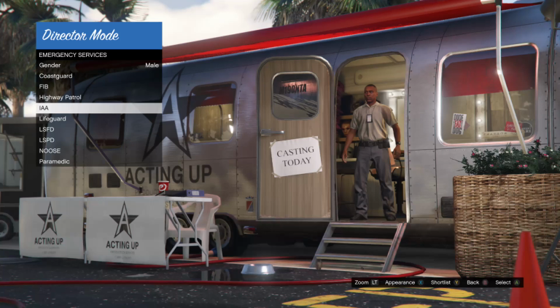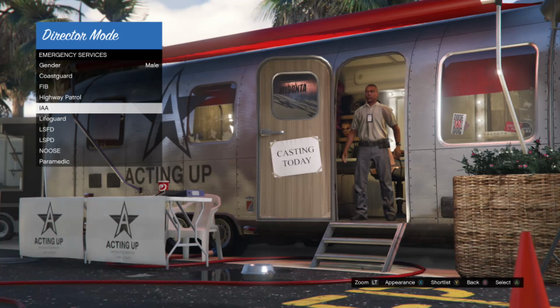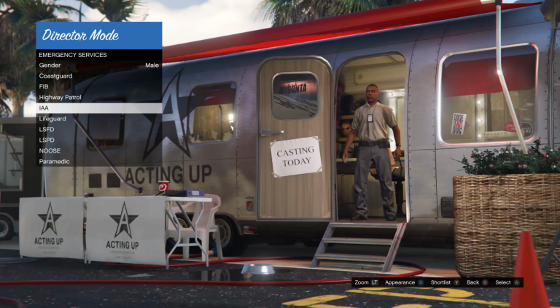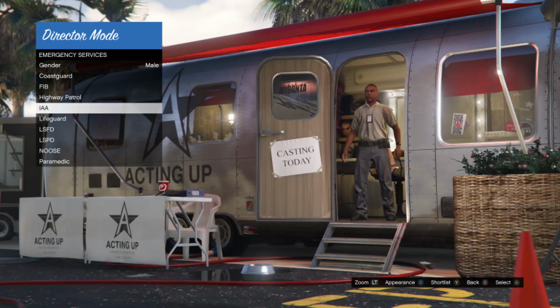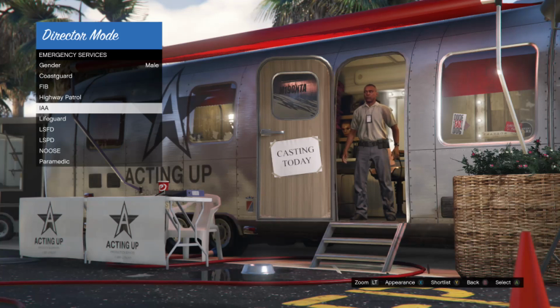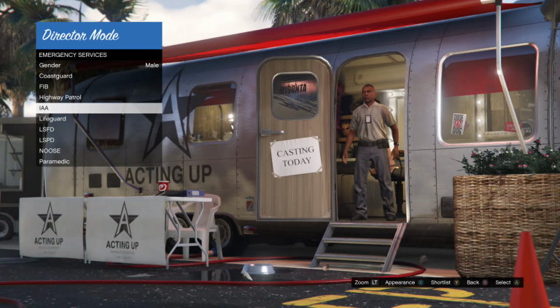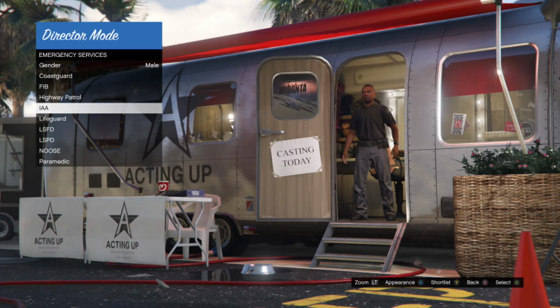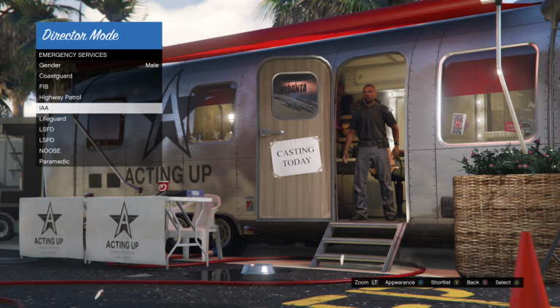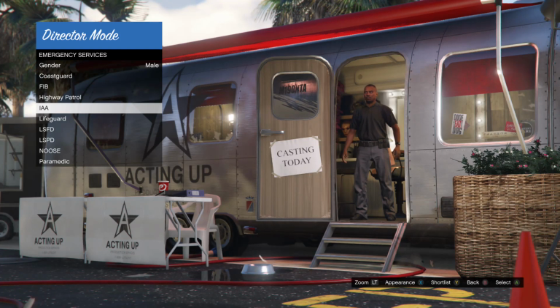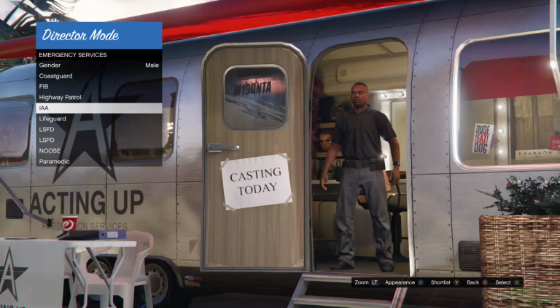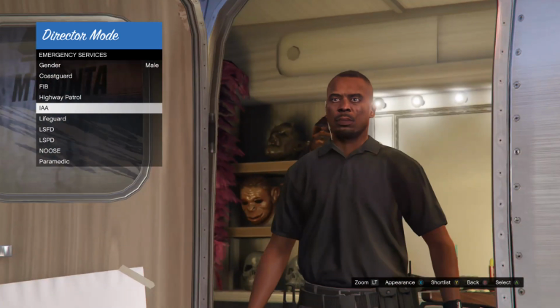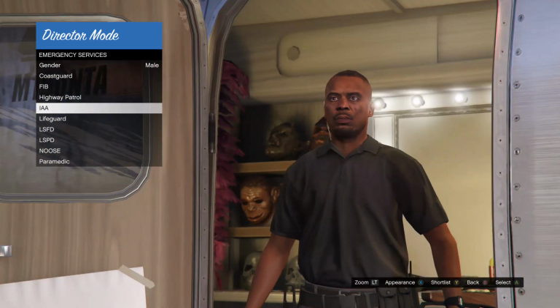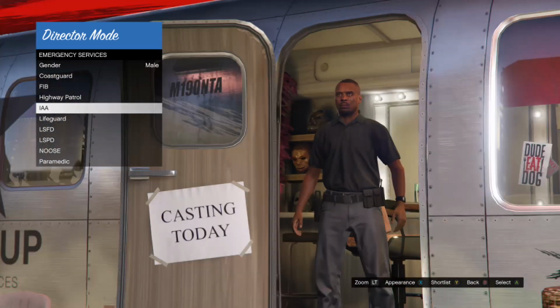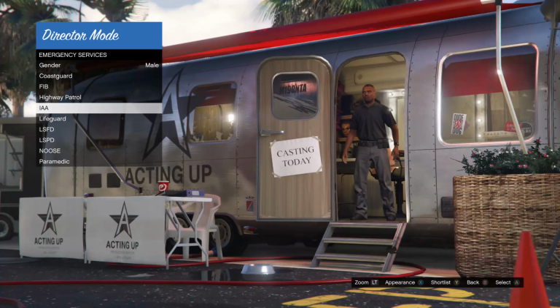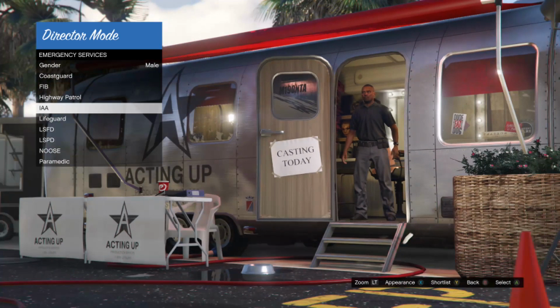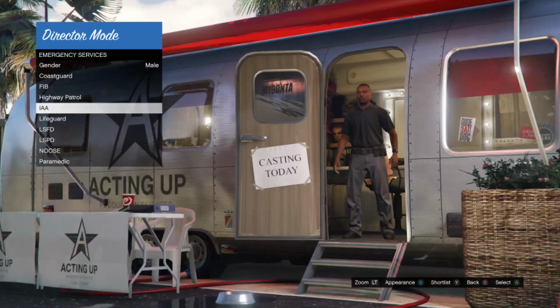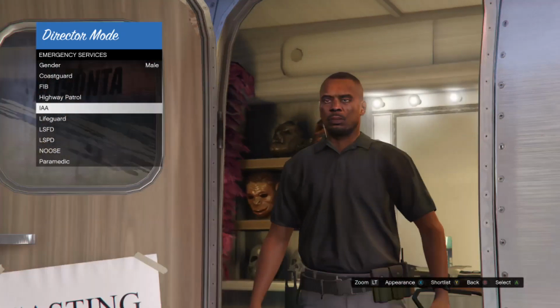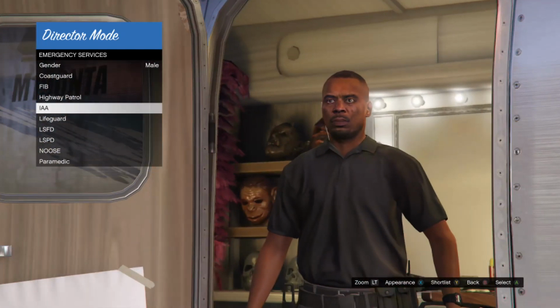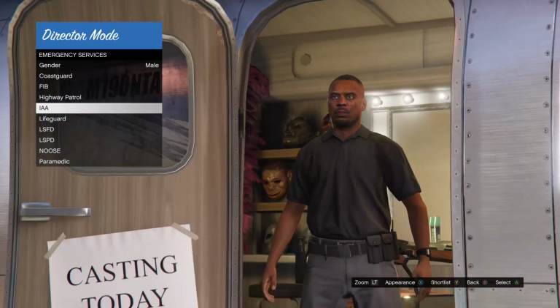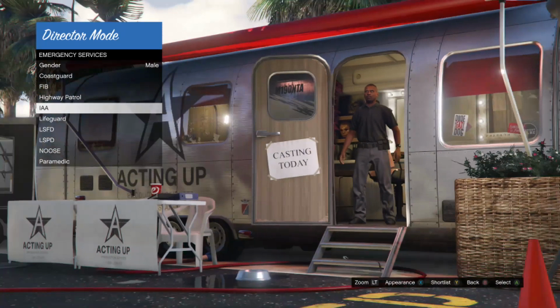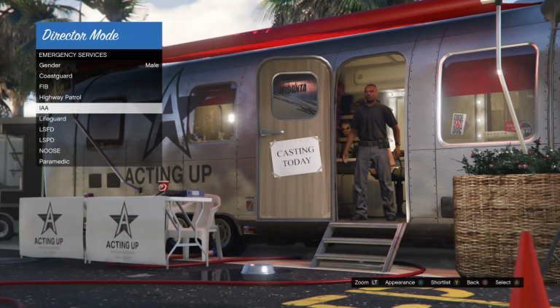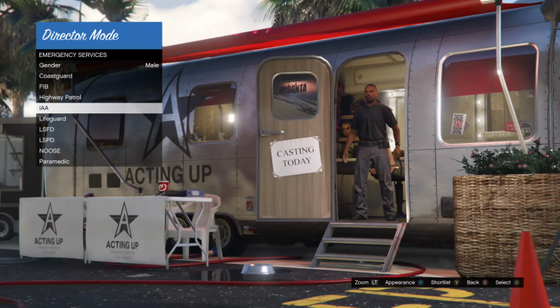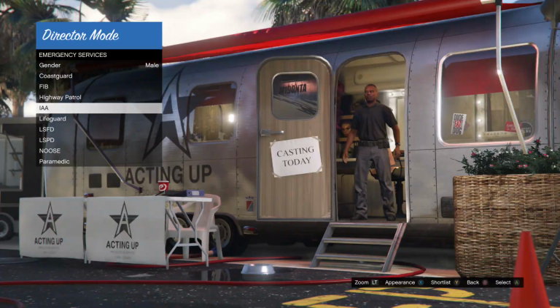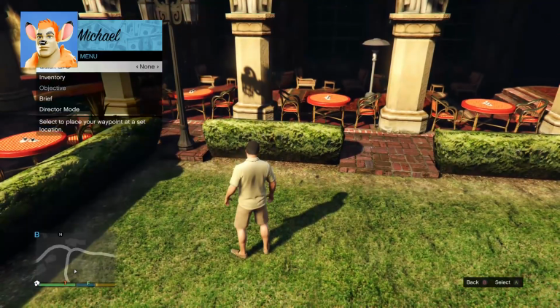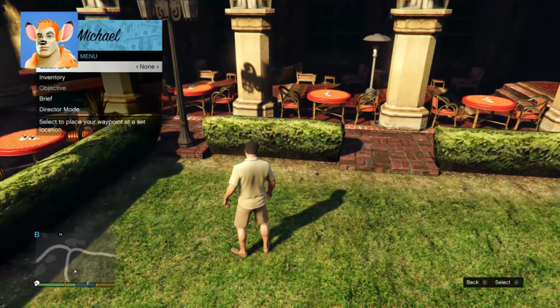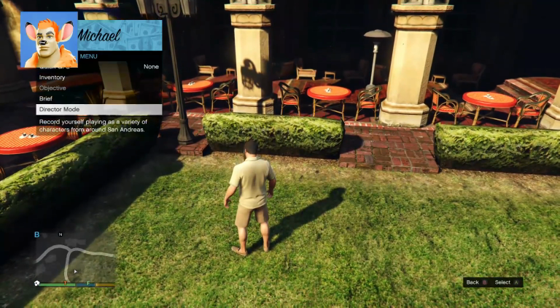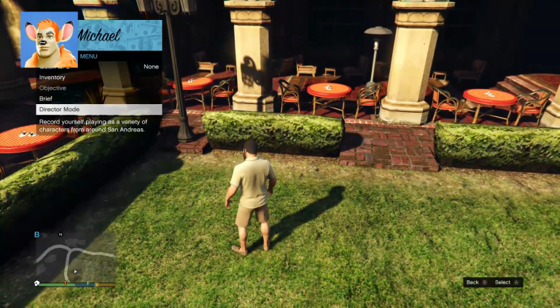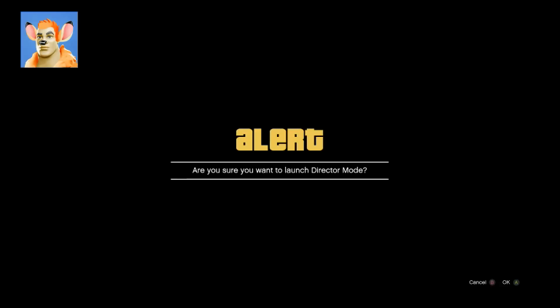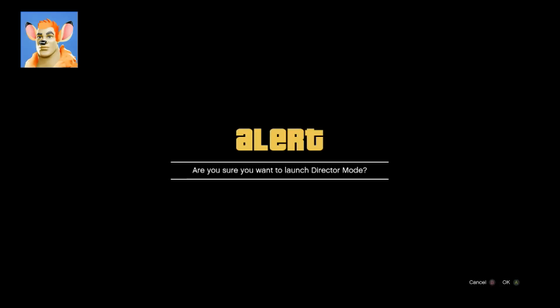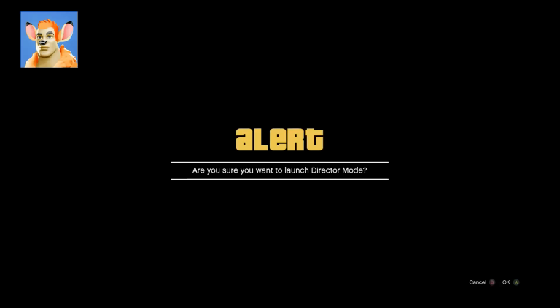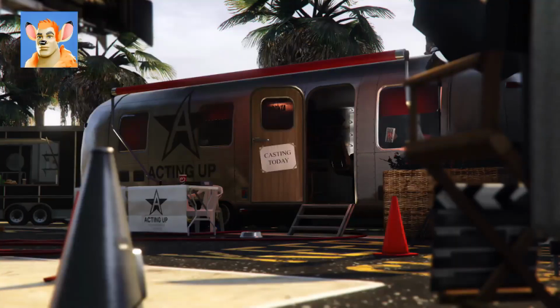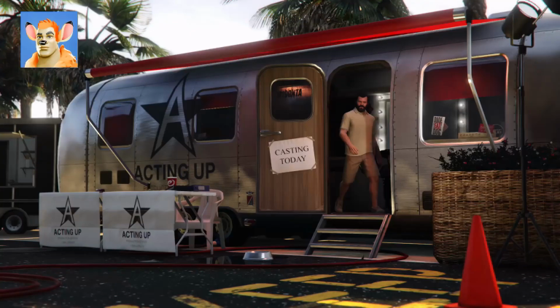The gun belt with nightstick and walkie talkie is blacklisted online, so you'll be getting the gun belt without that. The first thing you need to do is go into single player mode and start director mode.